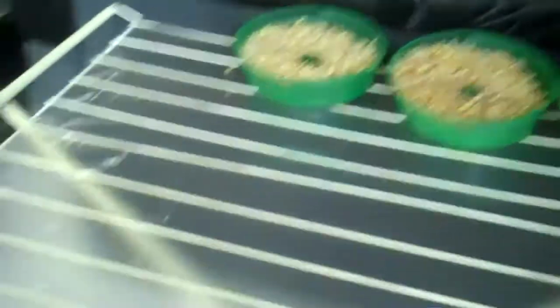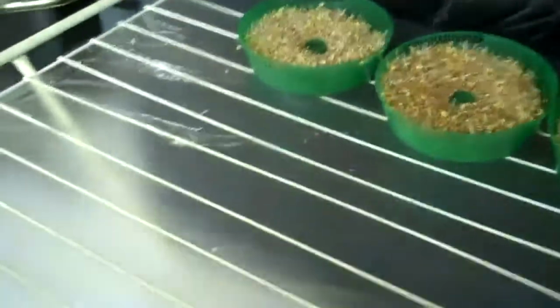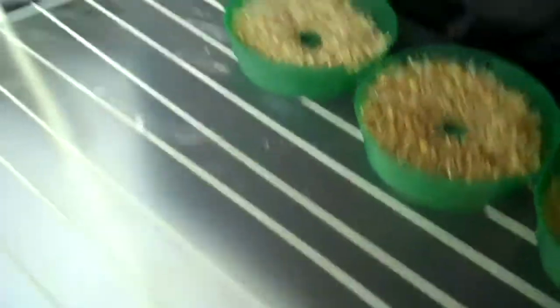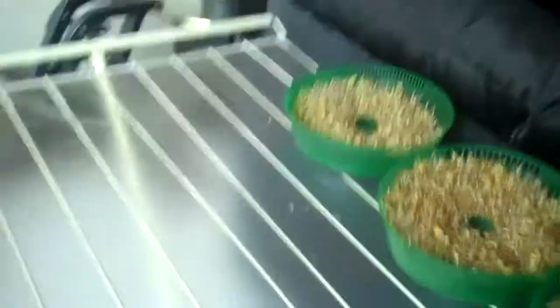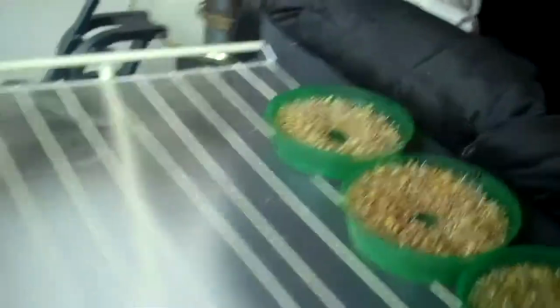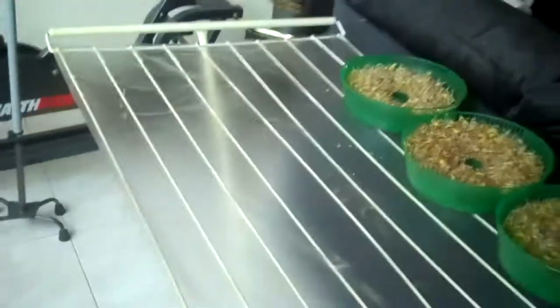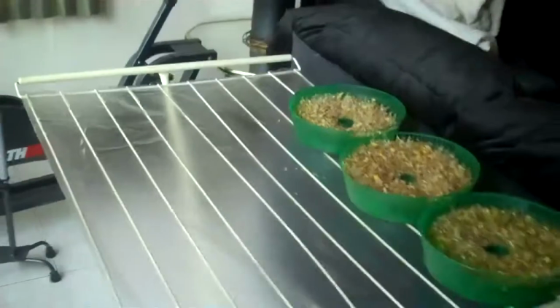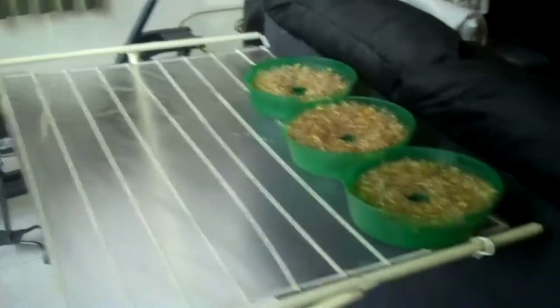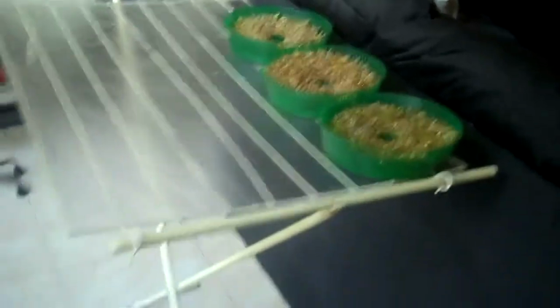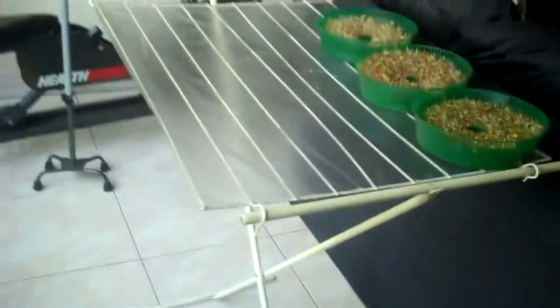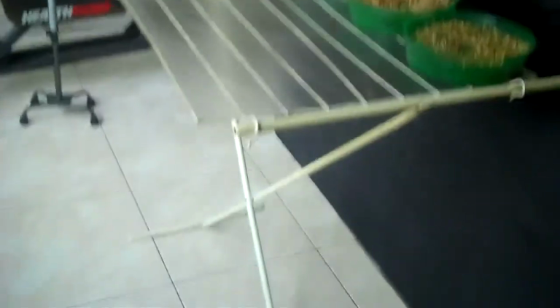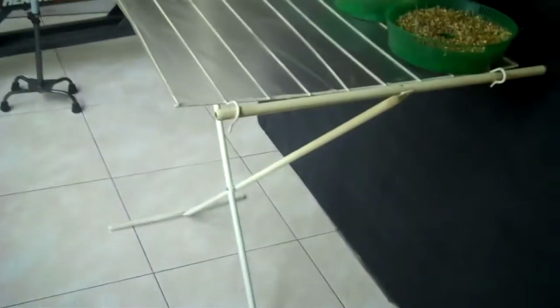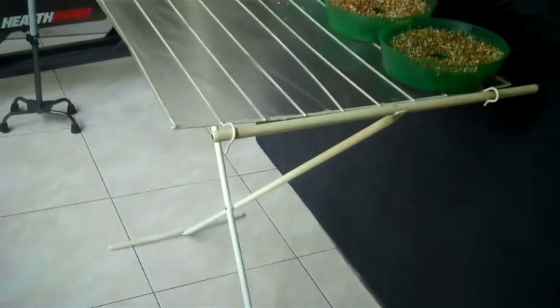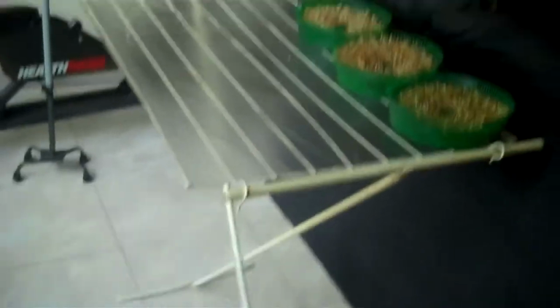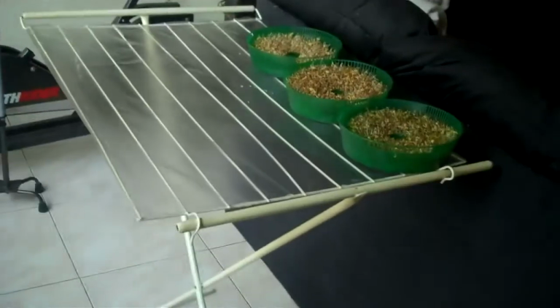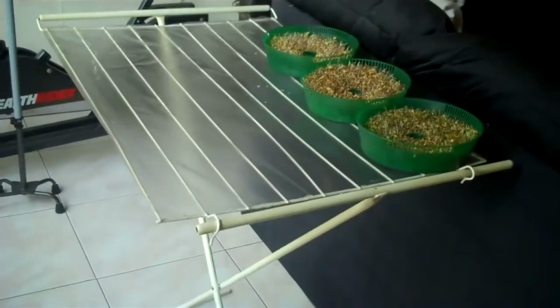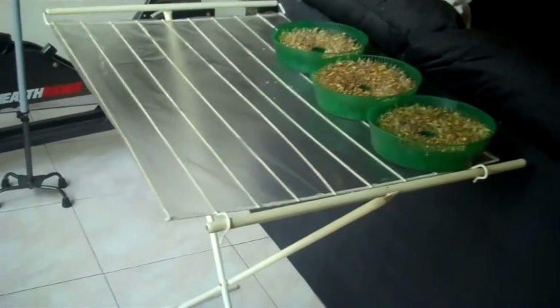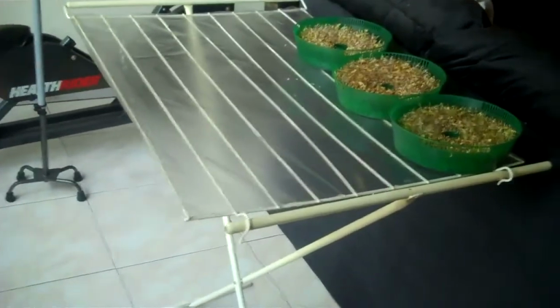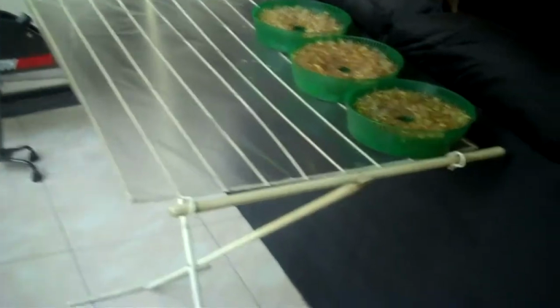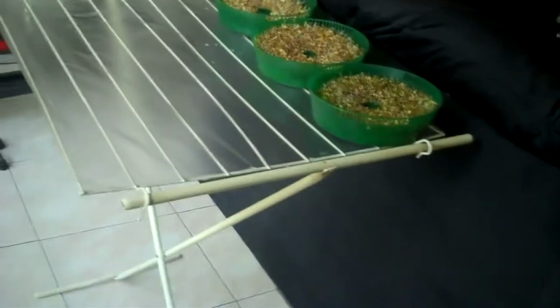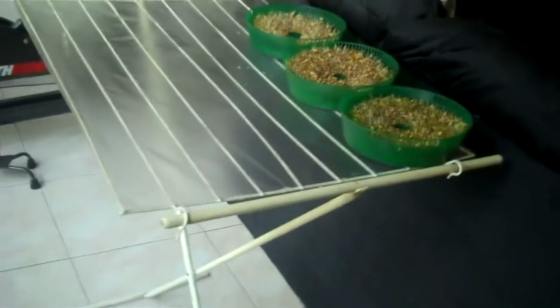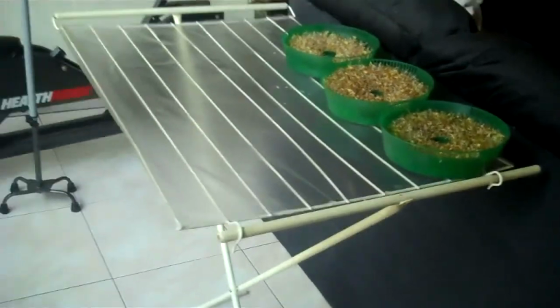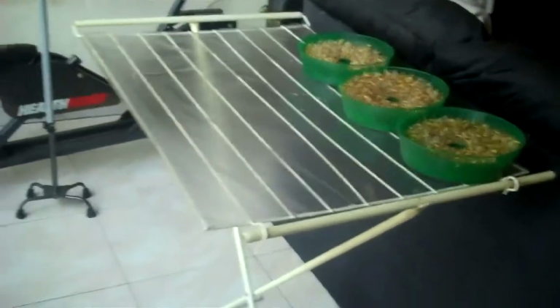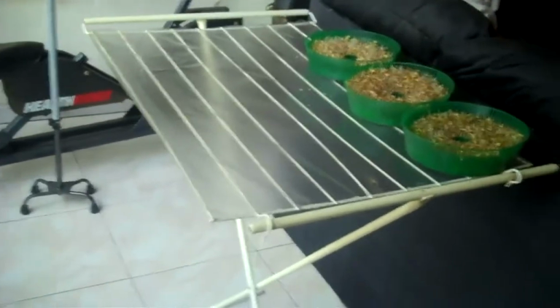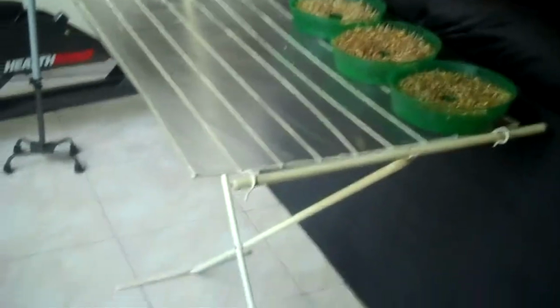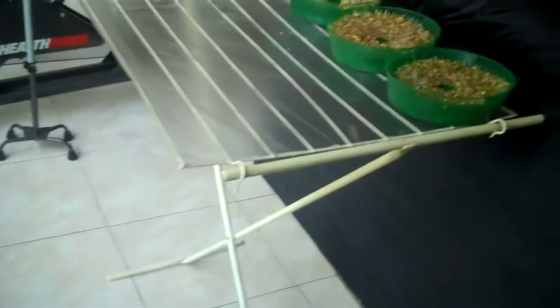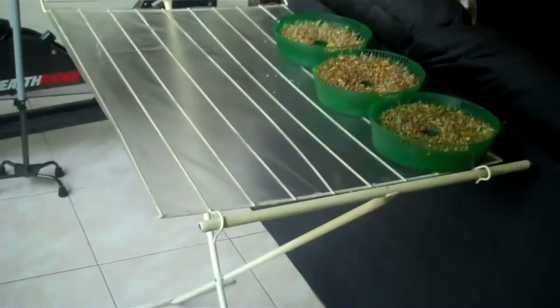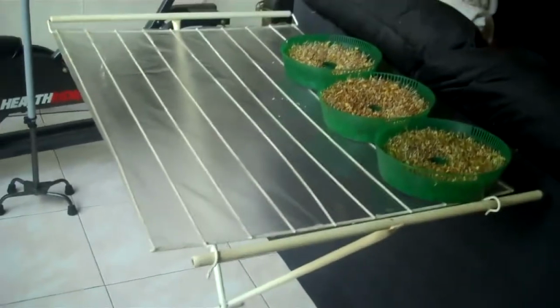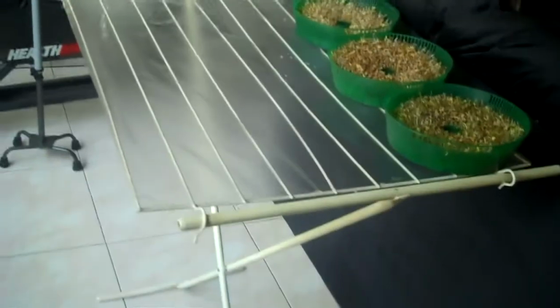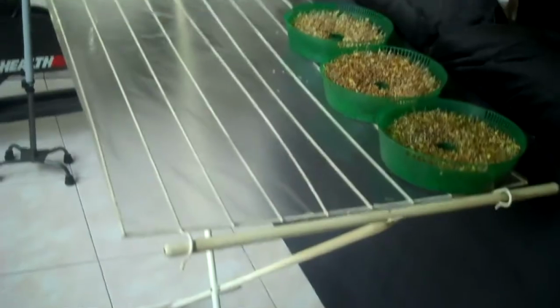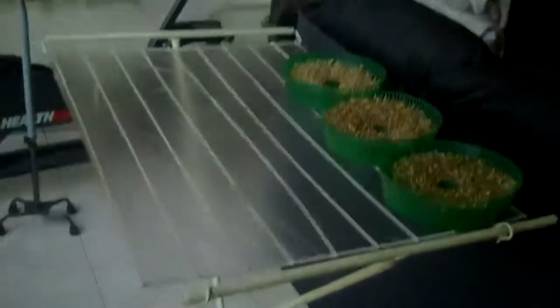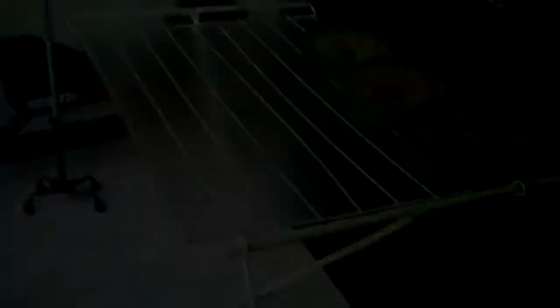The light is starting to come in now, it's starting to turn into a nice day. This is really cool — I can do all my trays, it's supportive. So we took a clothes hanger, and now we have a greening up stand. Really, really nice.